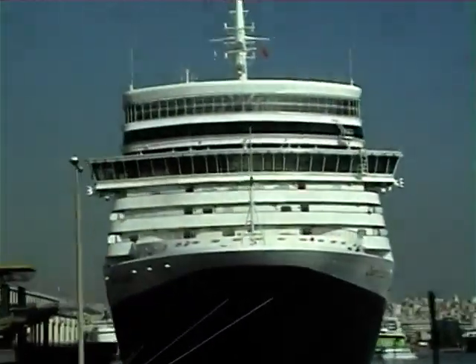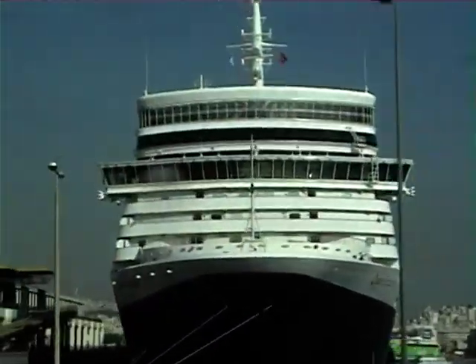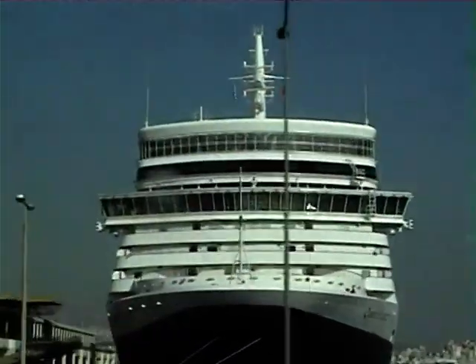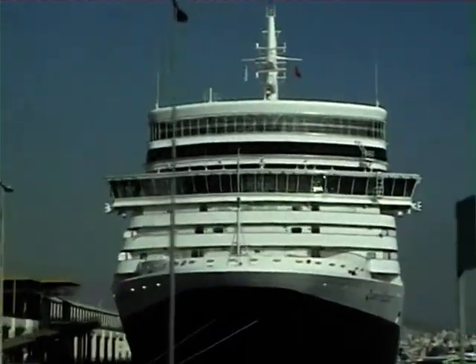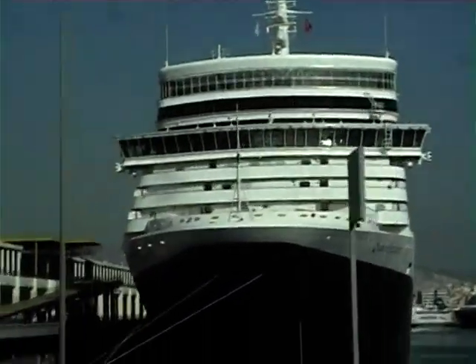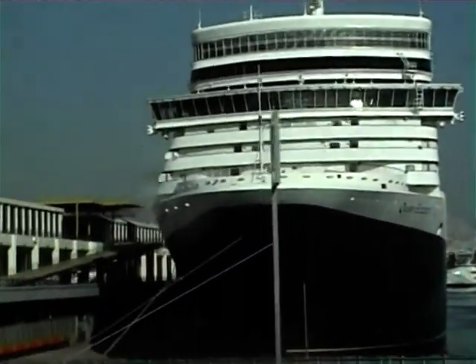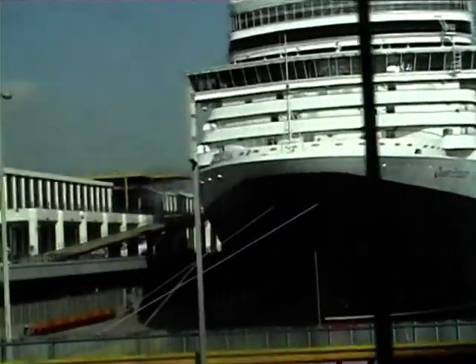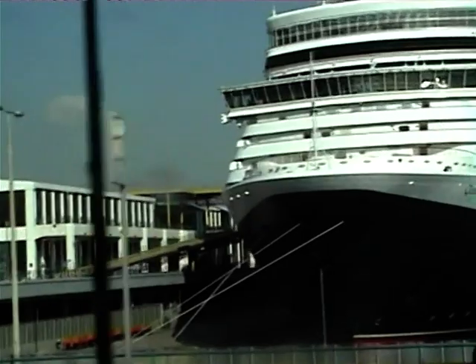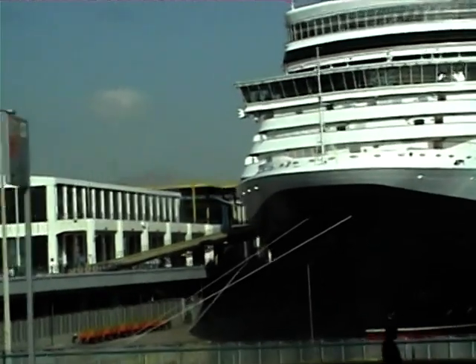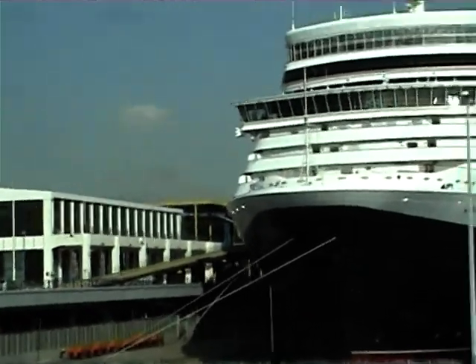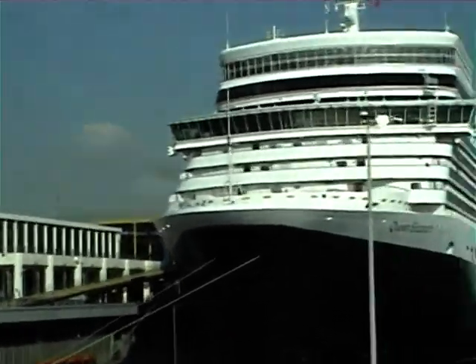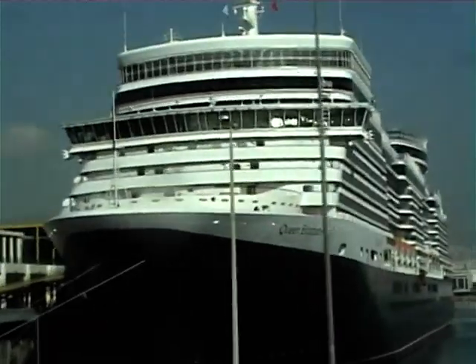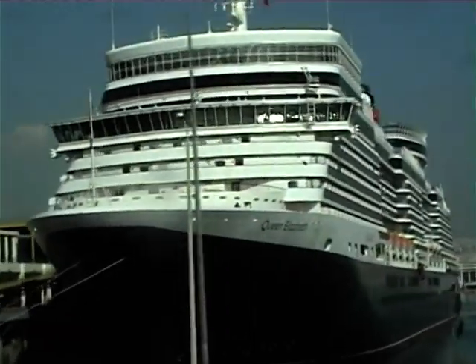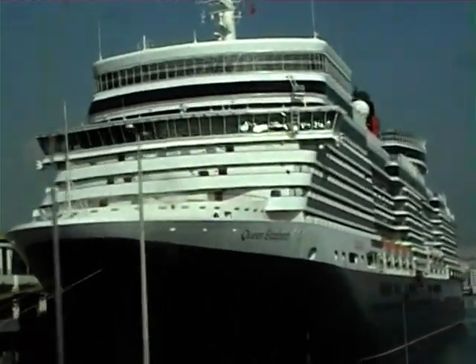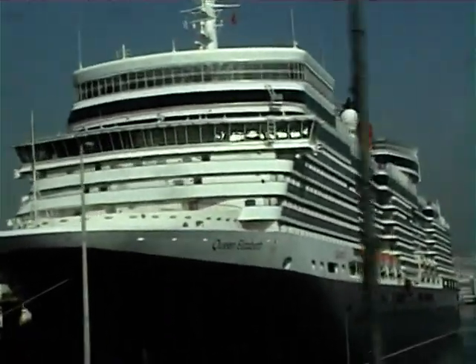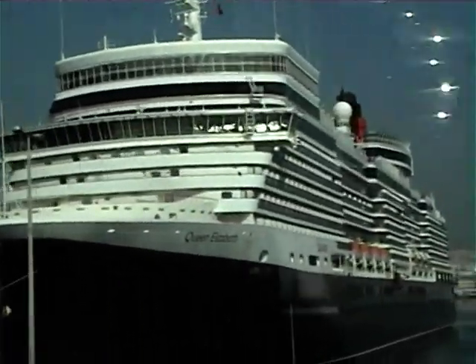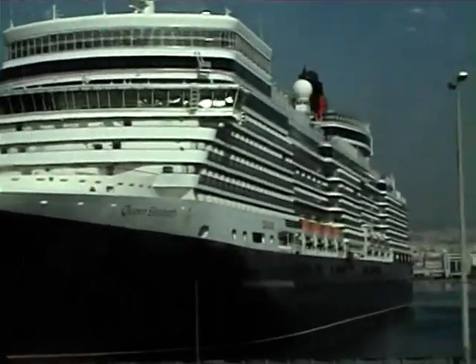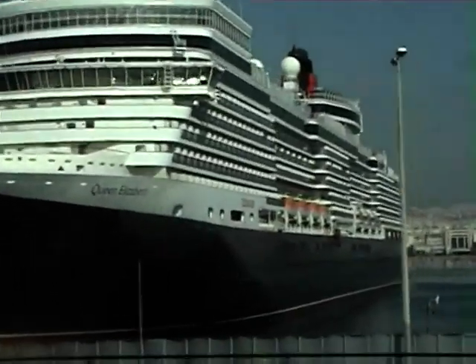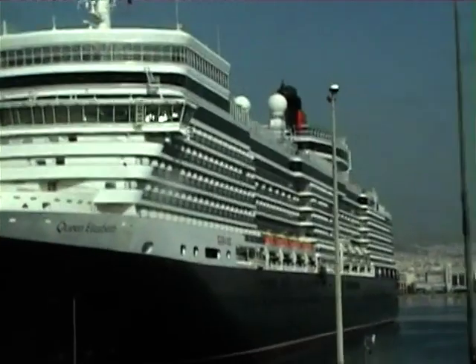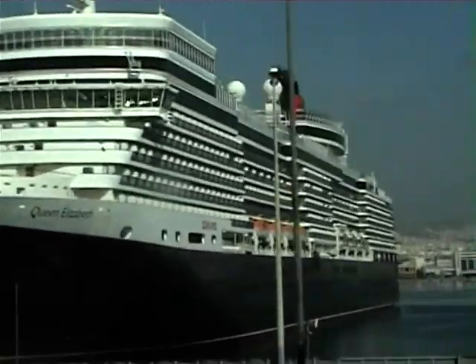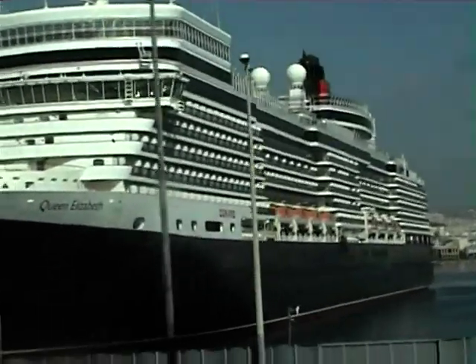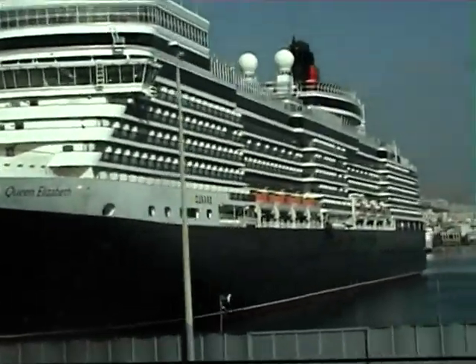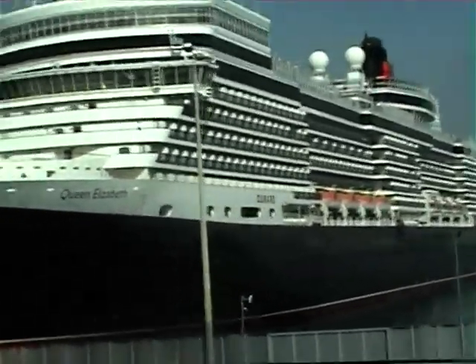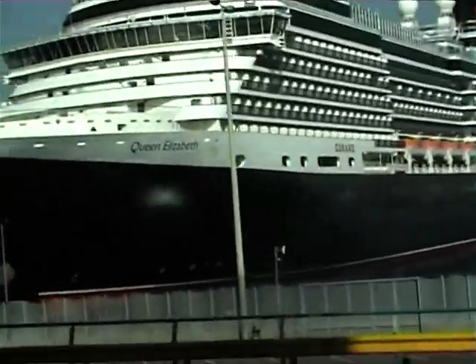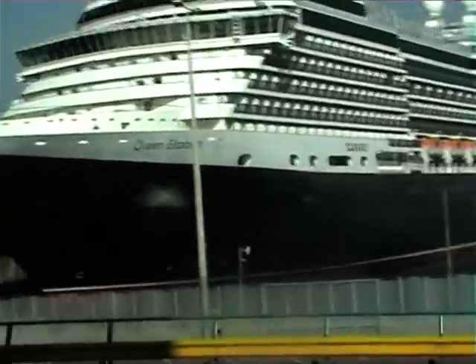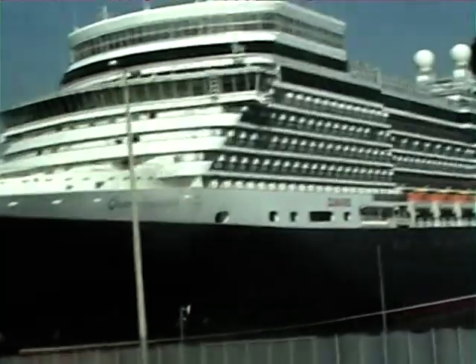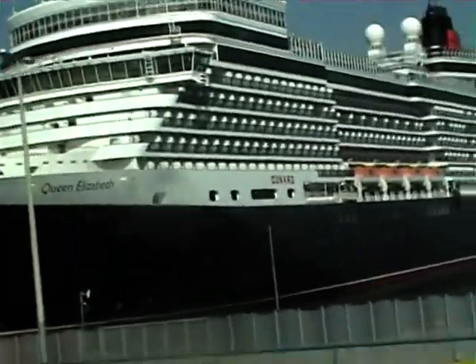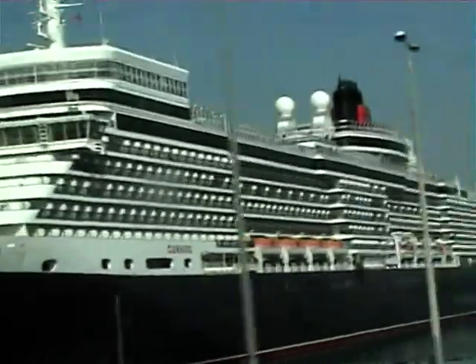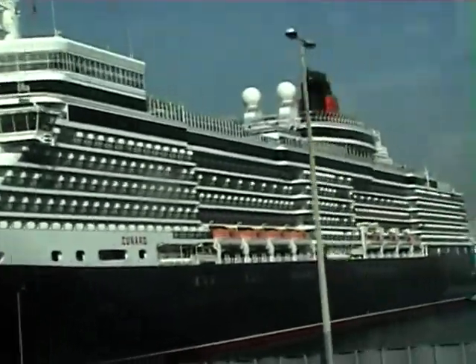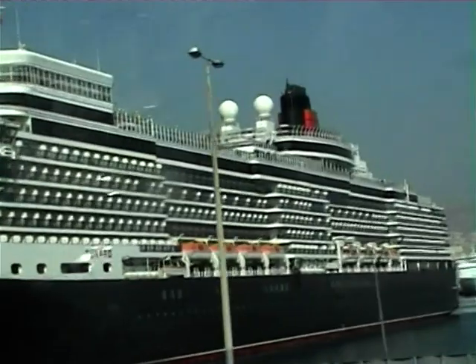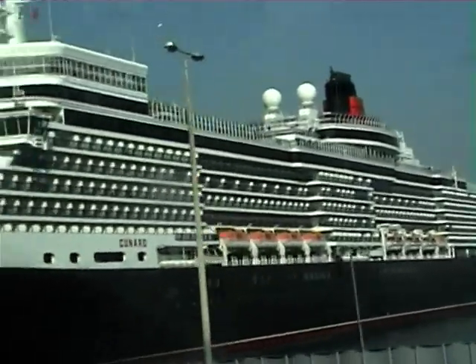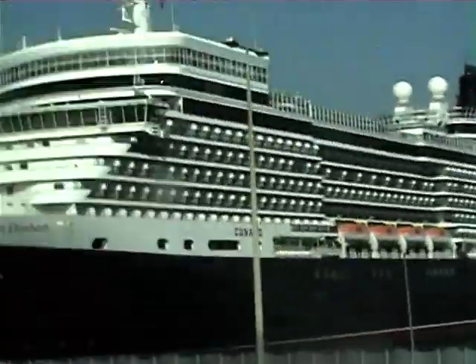As we left Piraeus on our way home I was able to take these pictures from the coach taking us to the airport.